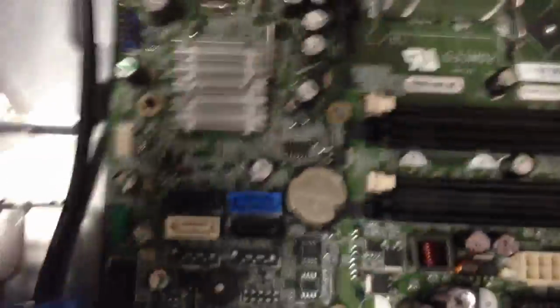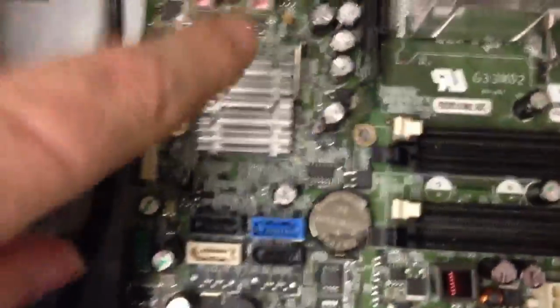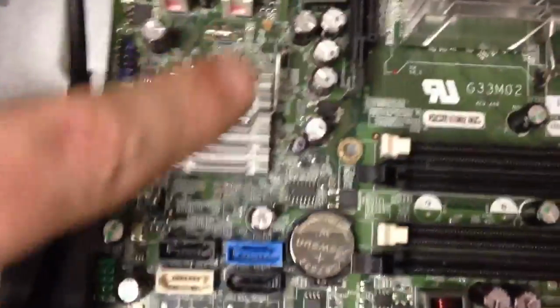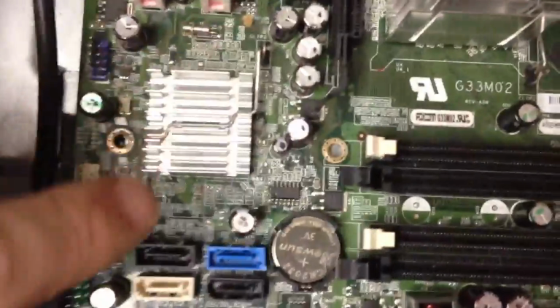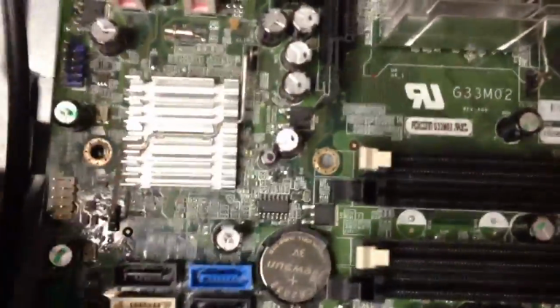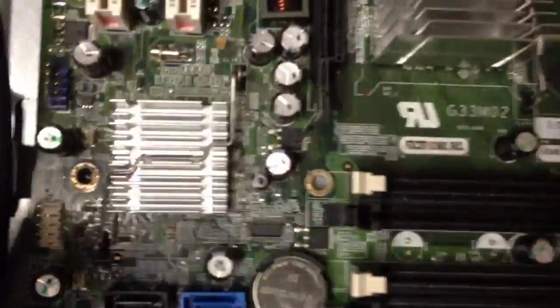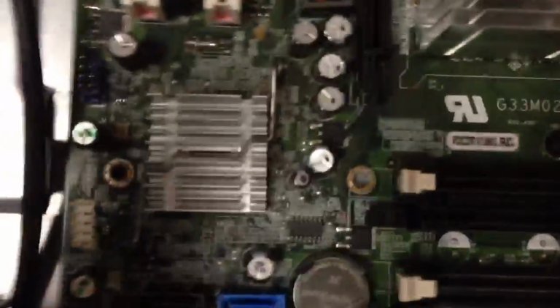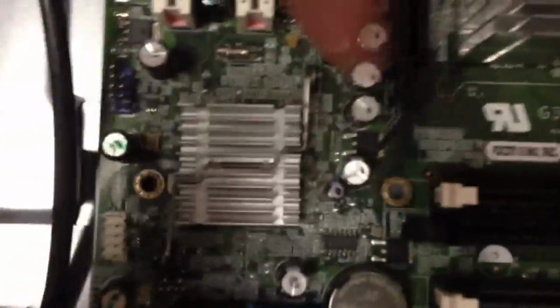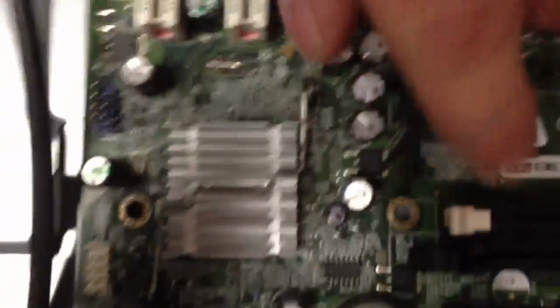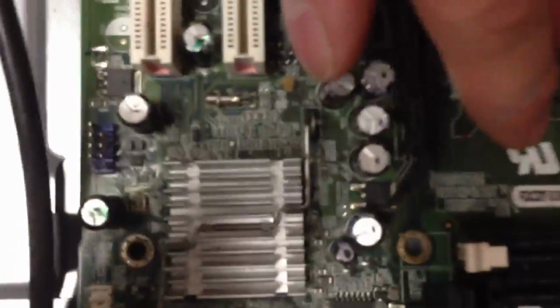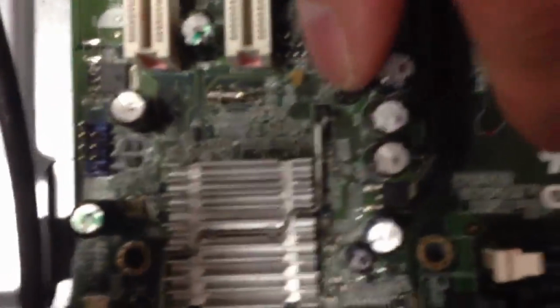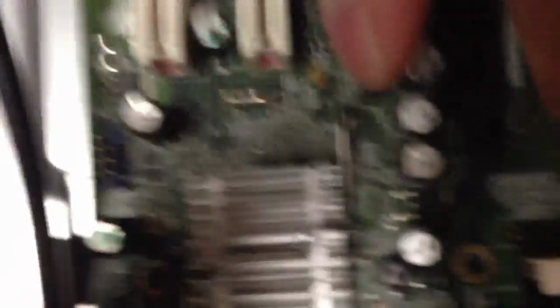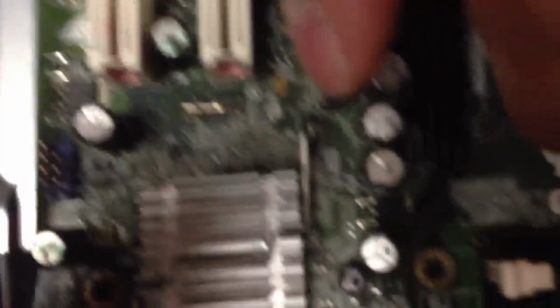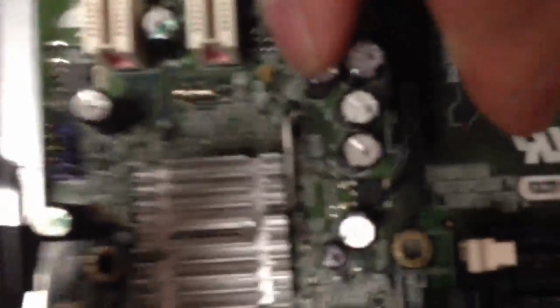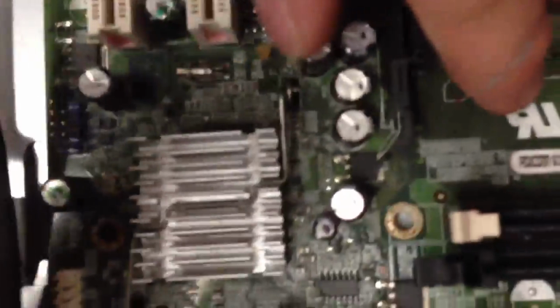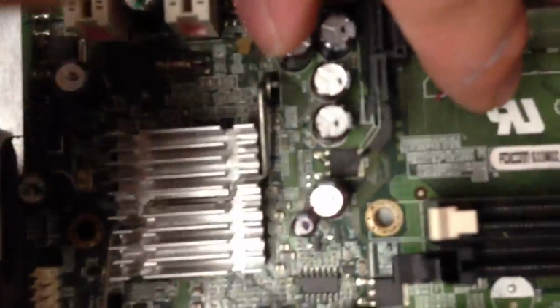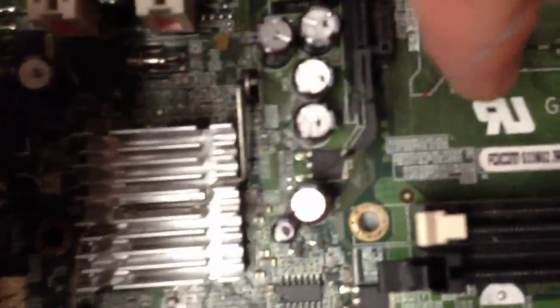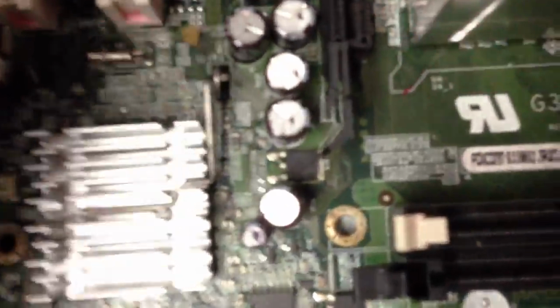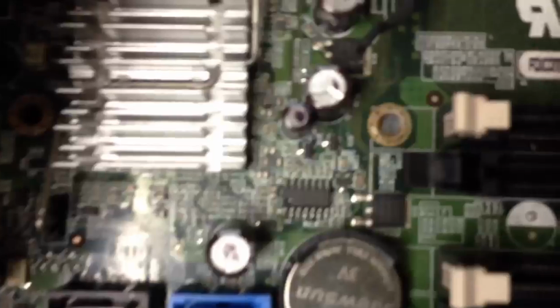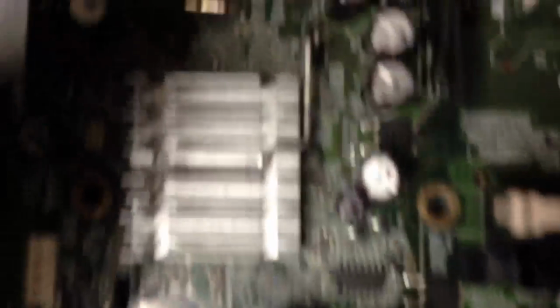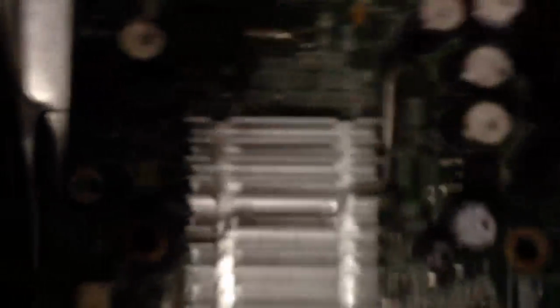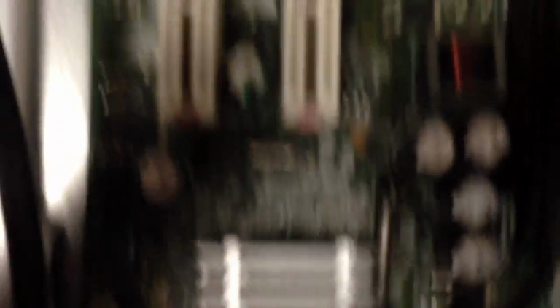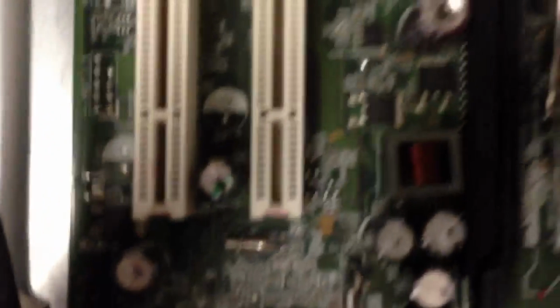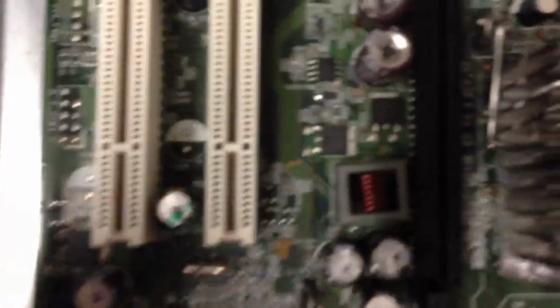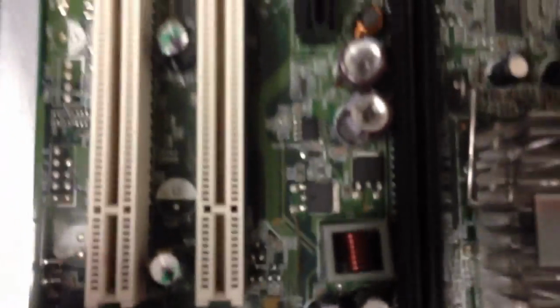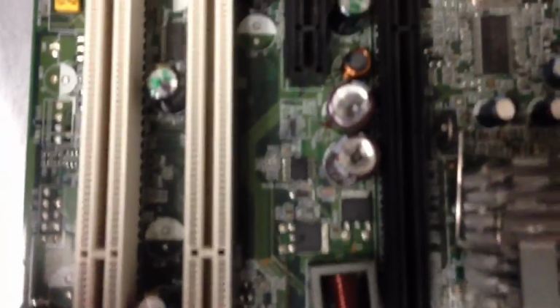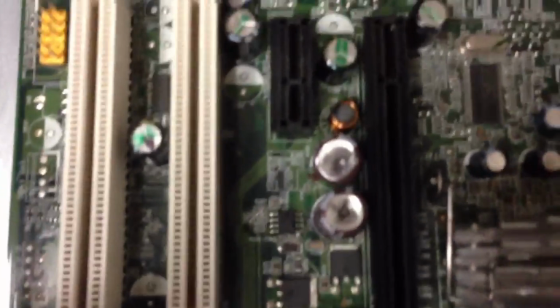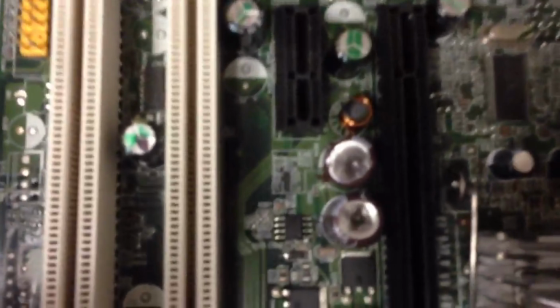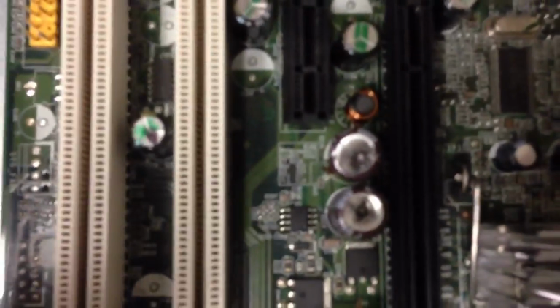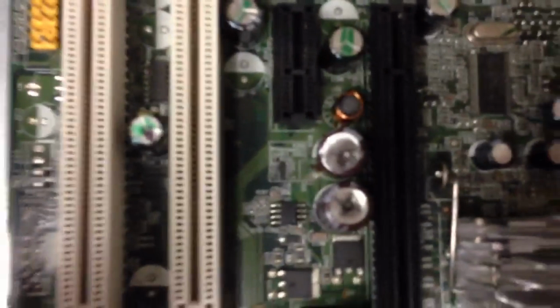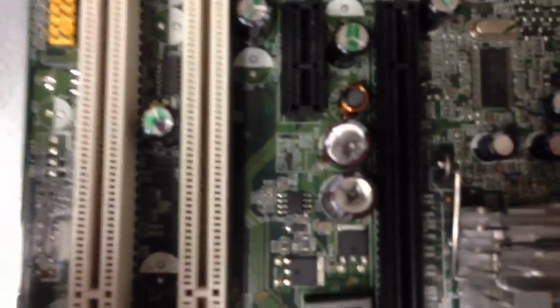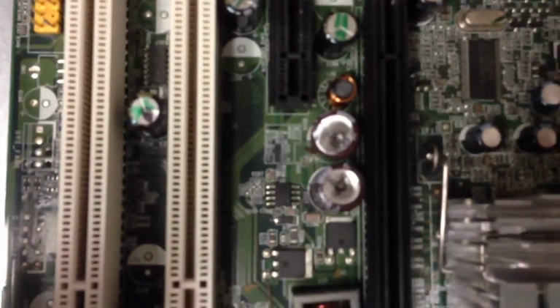Anyway, that's basically how you adjust capacitors. Thanks for tuning in to R&B Computer Repair, and we'll see you on our next video.